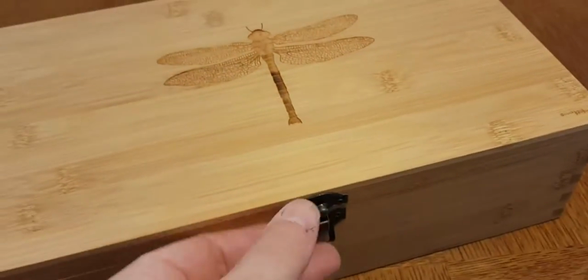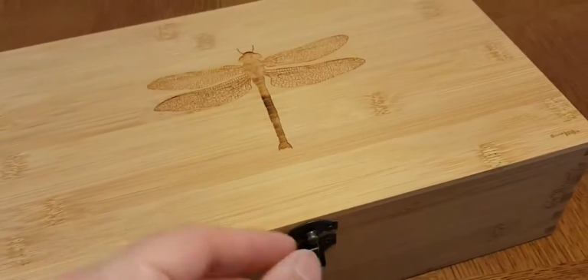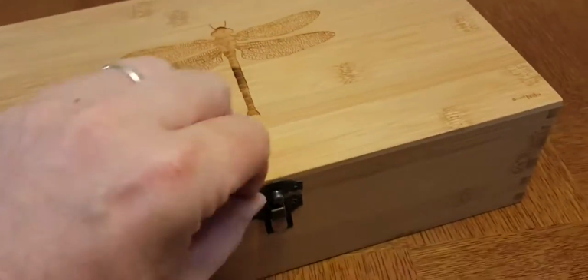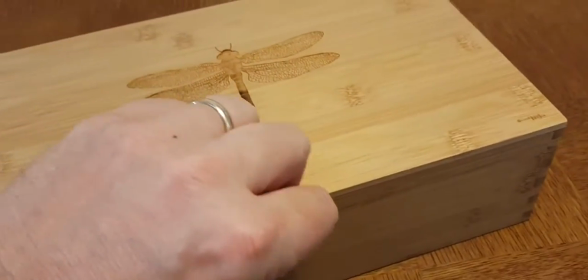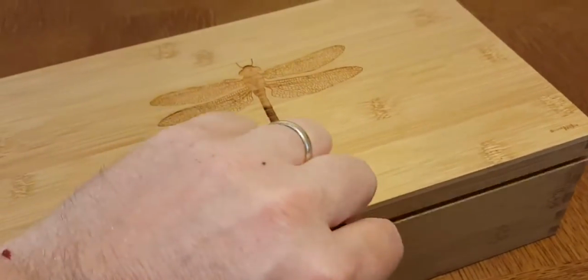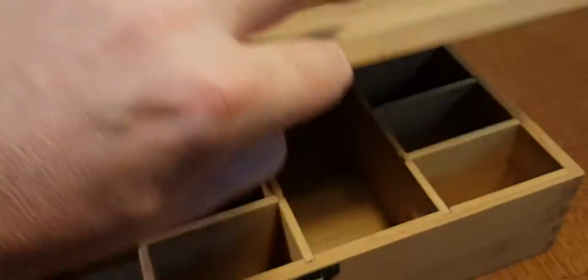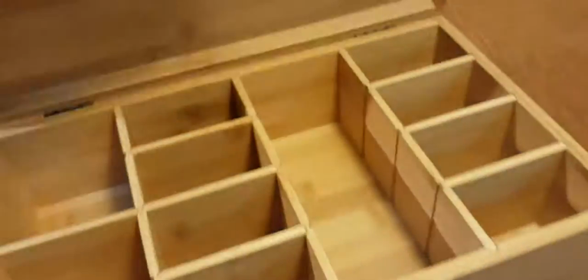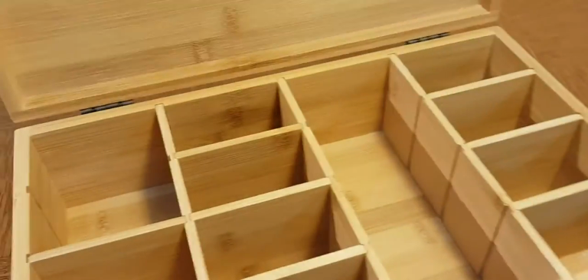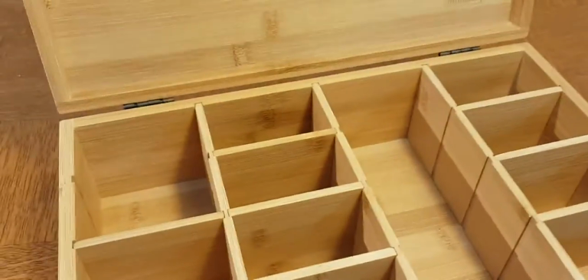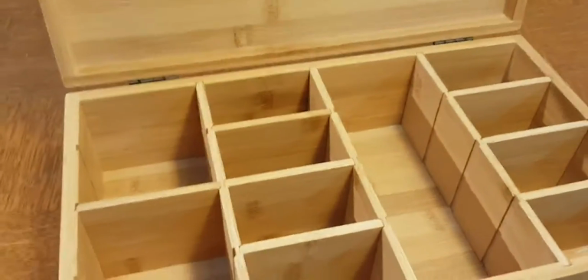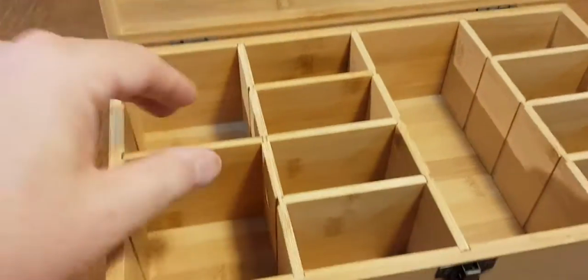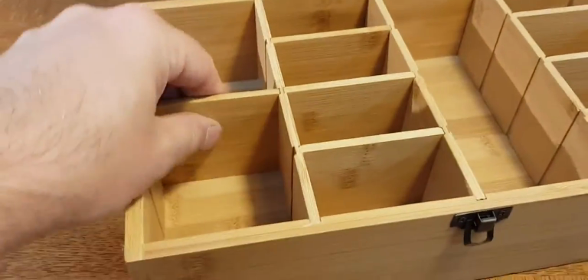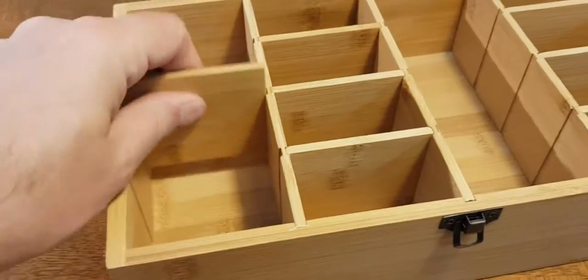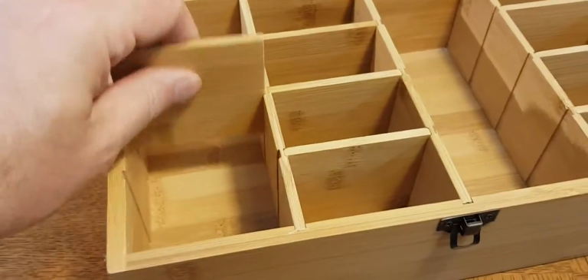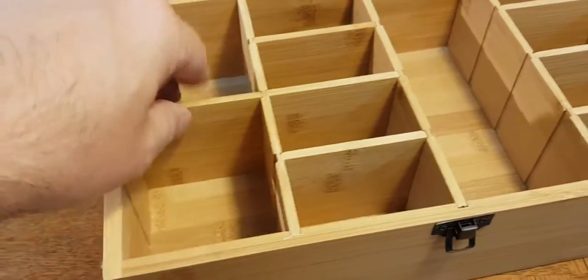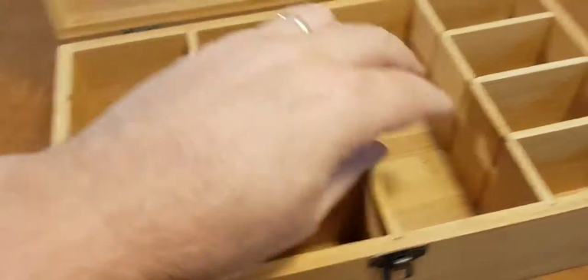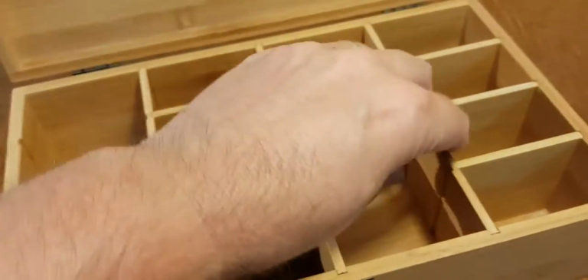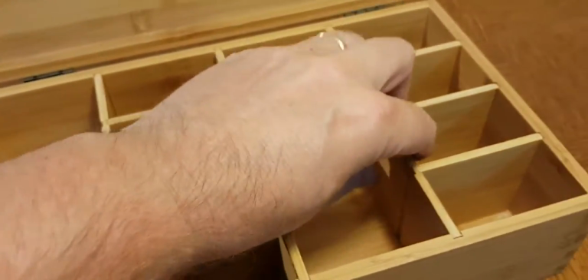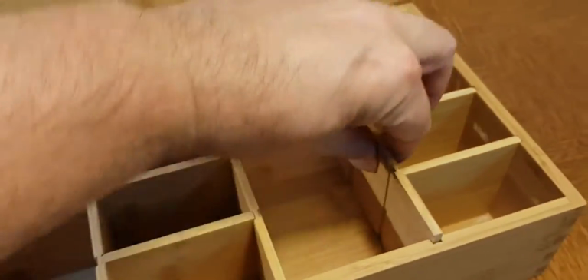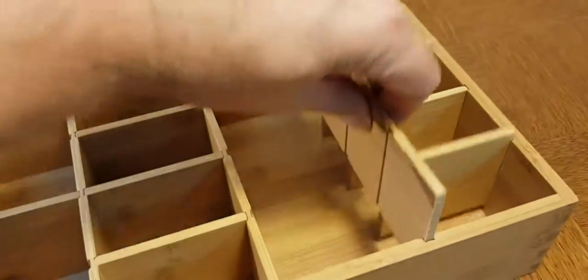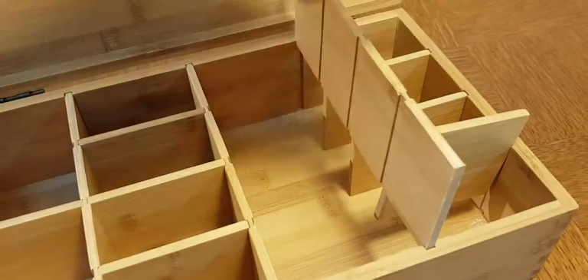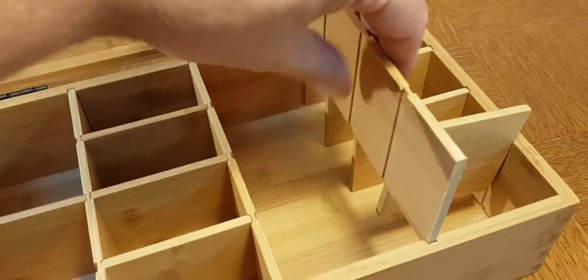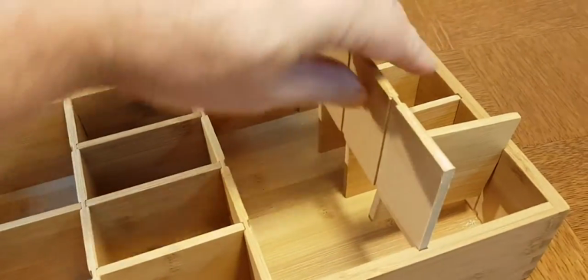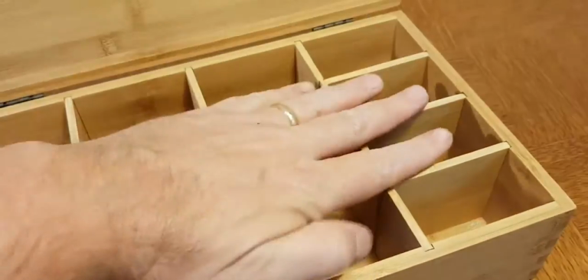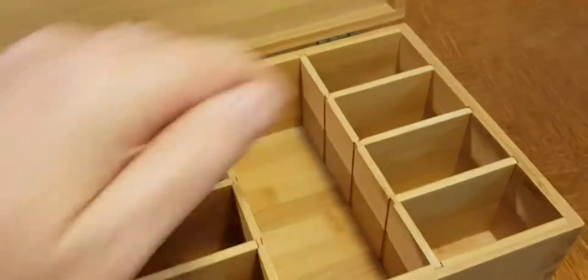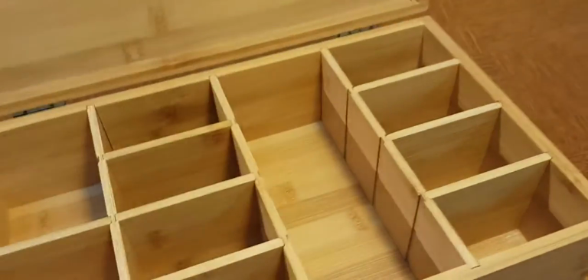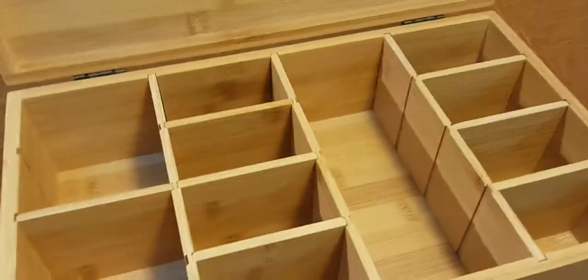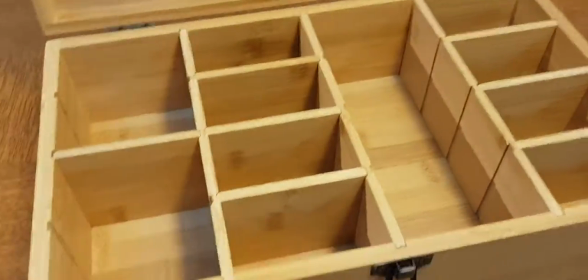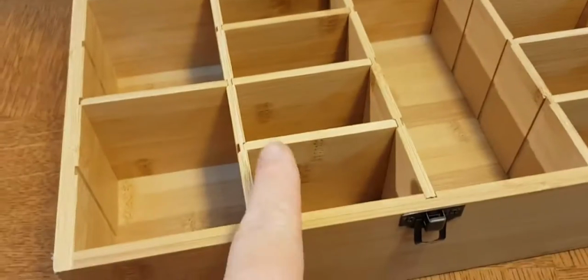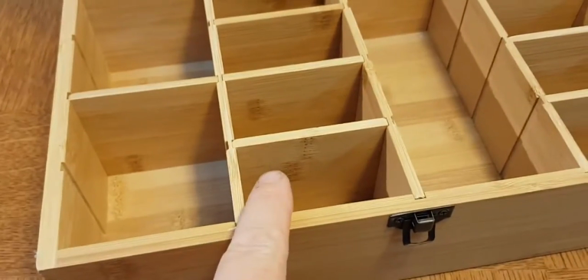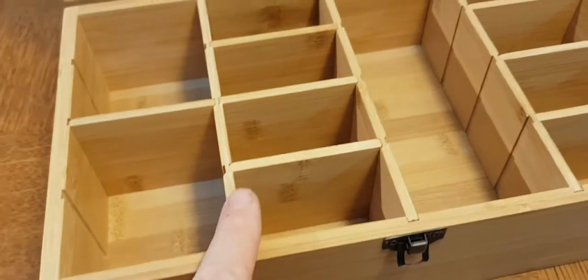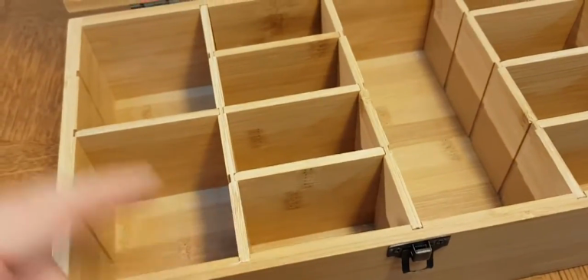These multi-key boxes are all designed to have lots of walls. You can move them around any way you want. Very solid and reliable.